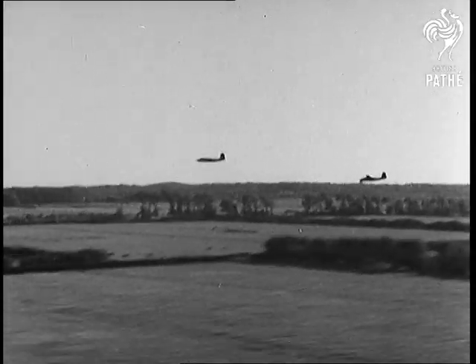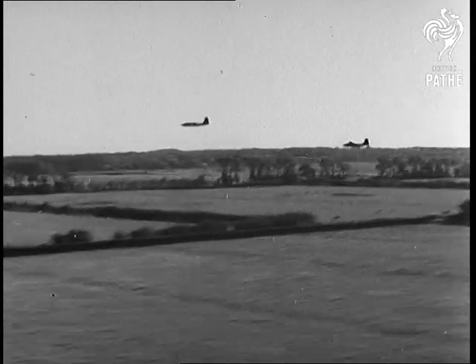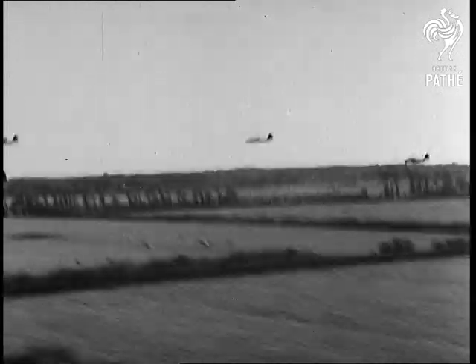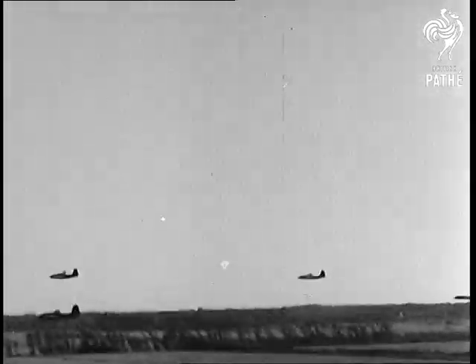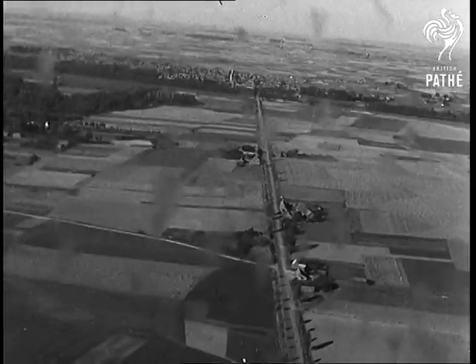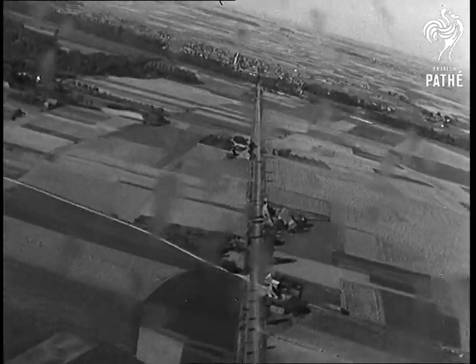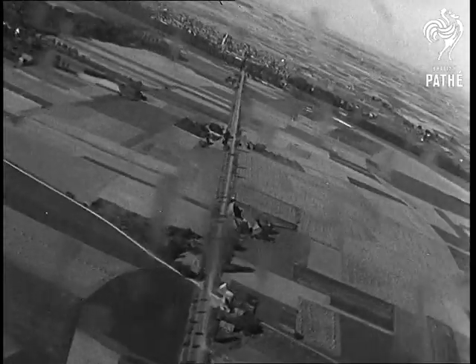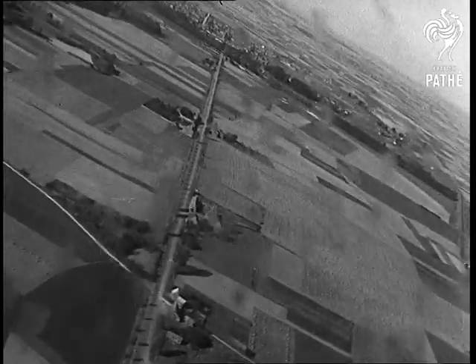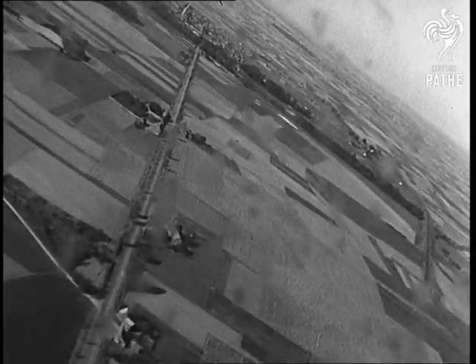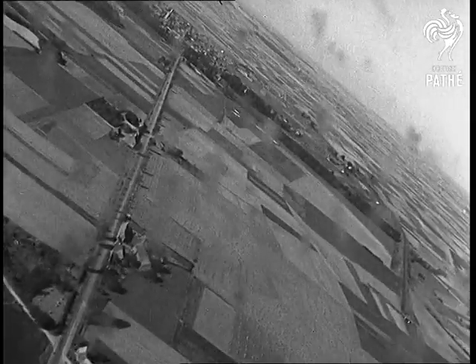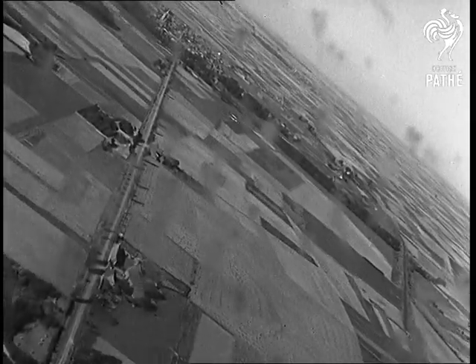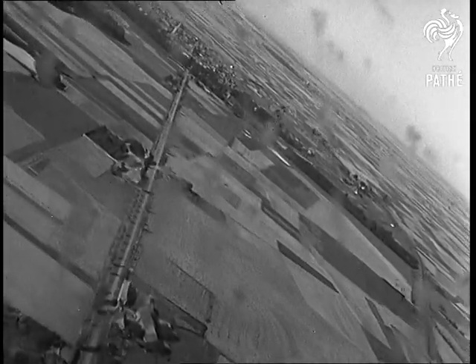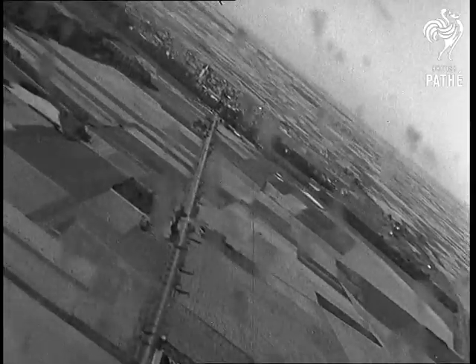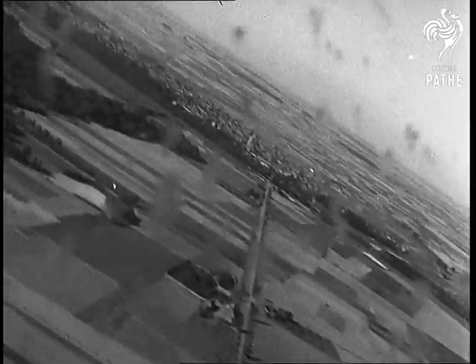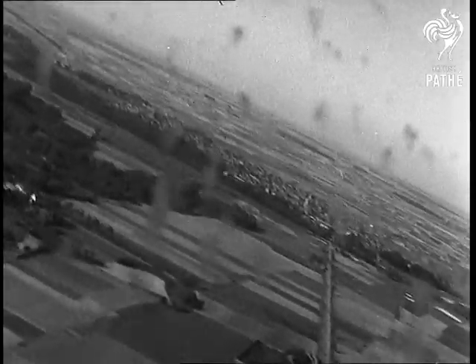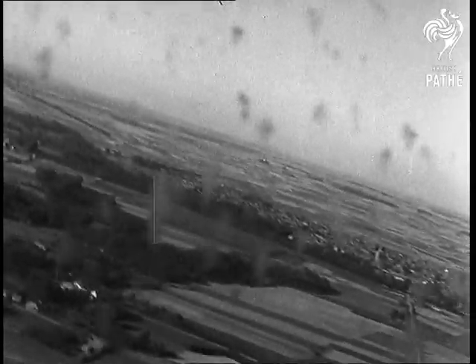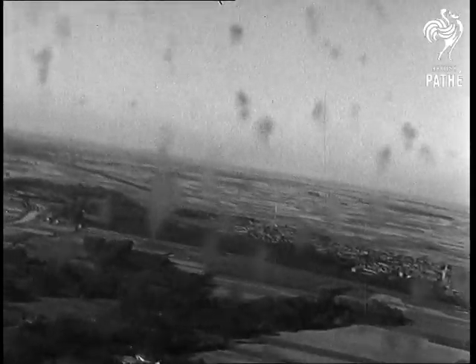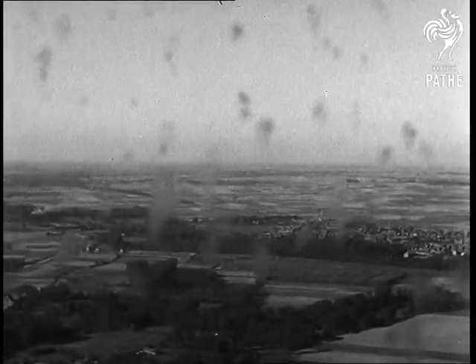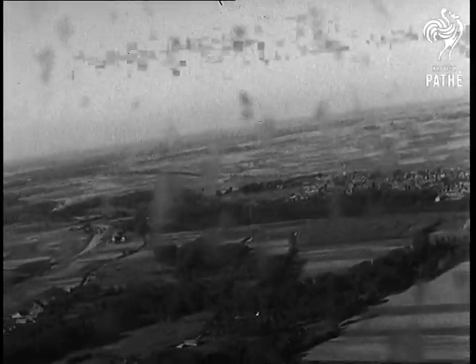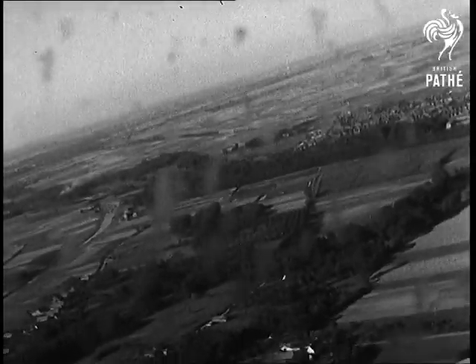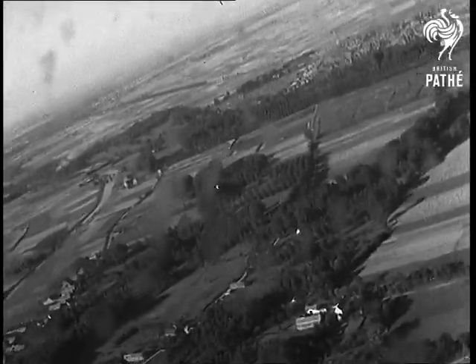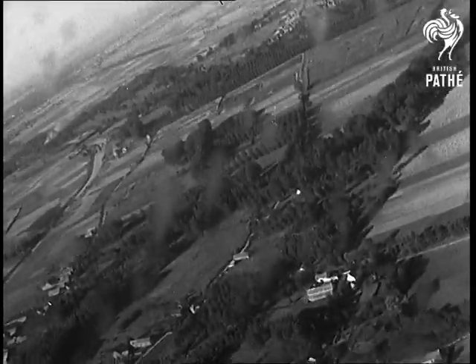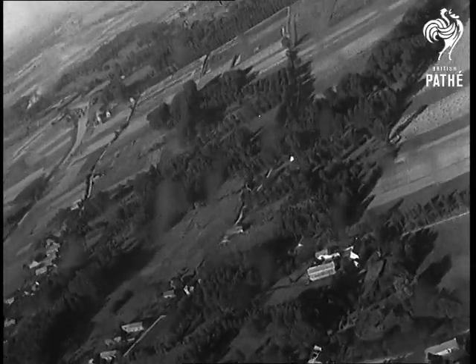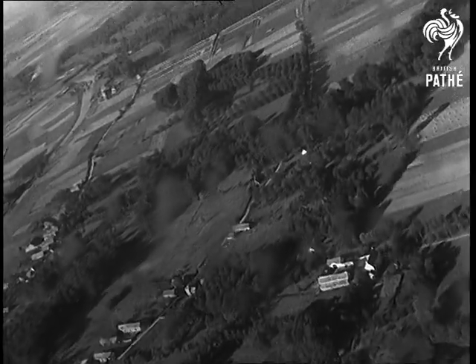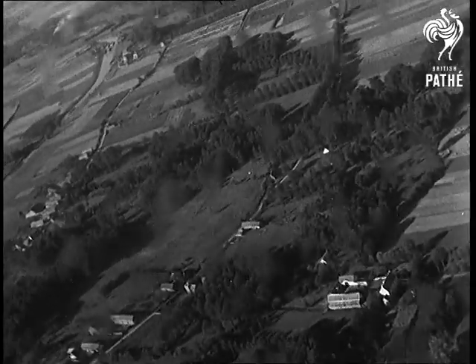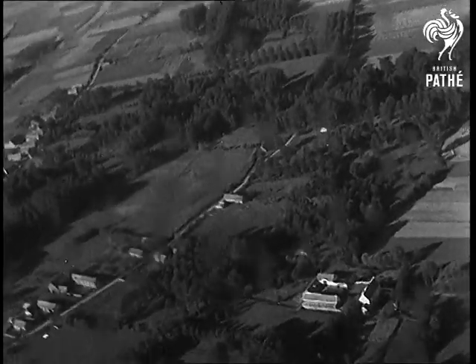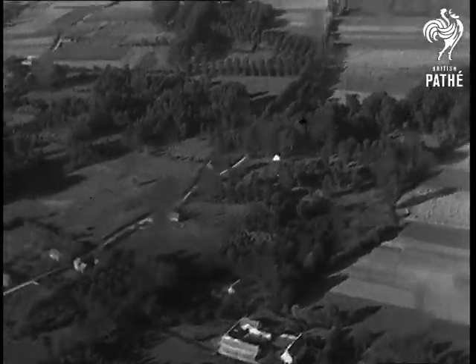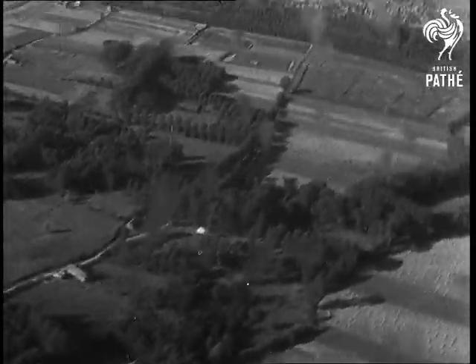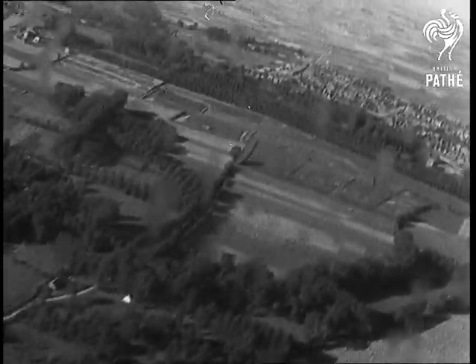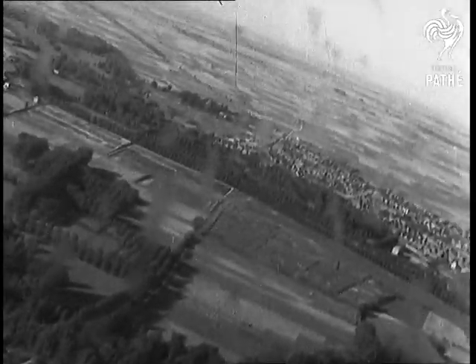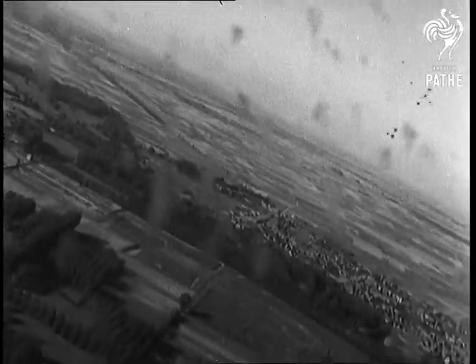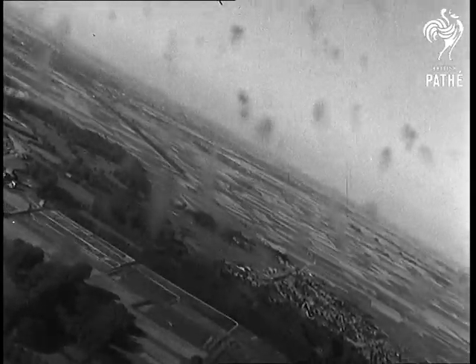On the way to the target, the Bostons weave violently, partly to minimise the danger from concealed gun positions and also to disguise the exact direction of the attack. The misty specks seen against the skyline are not marks on the film, but flies and beetles which have hit and burst on the perspex of the aircraft.